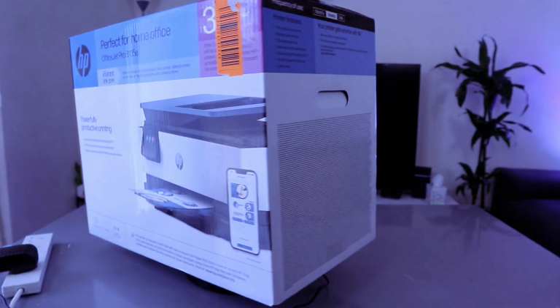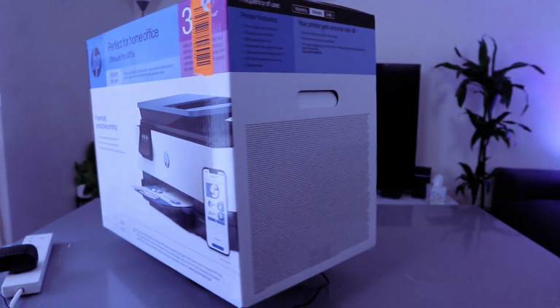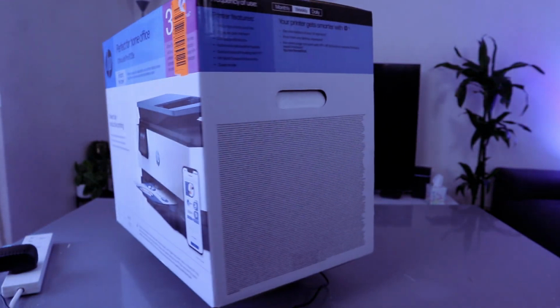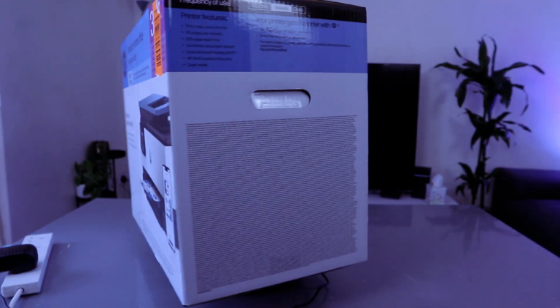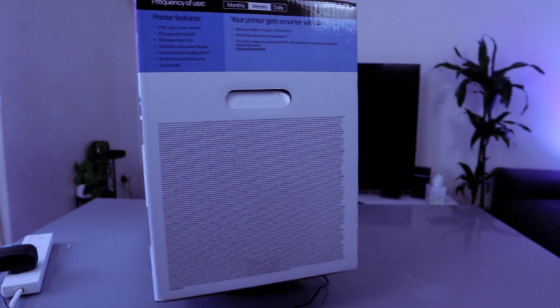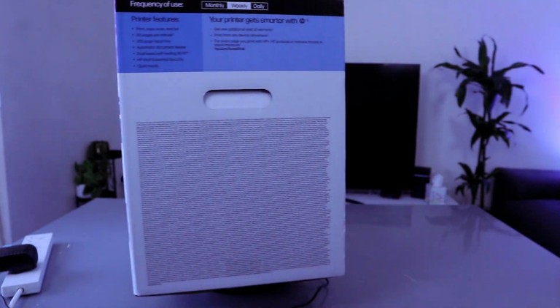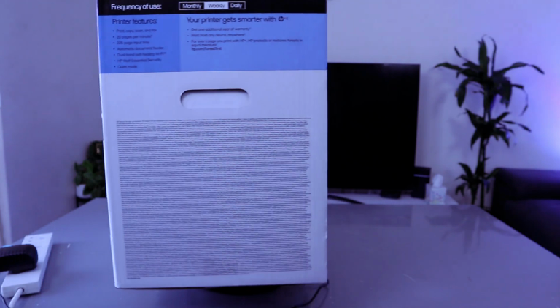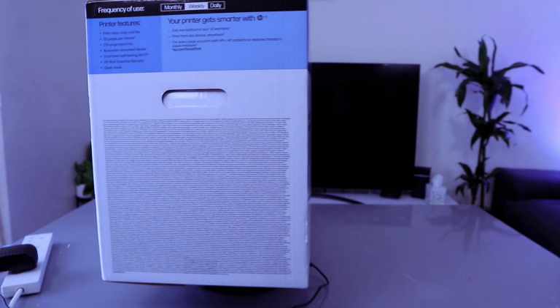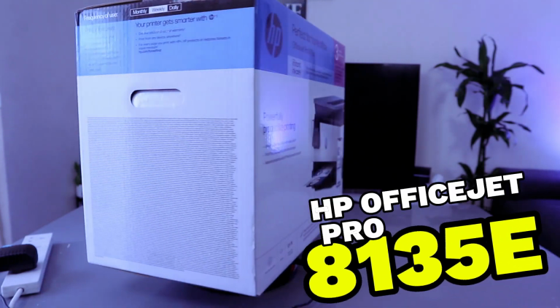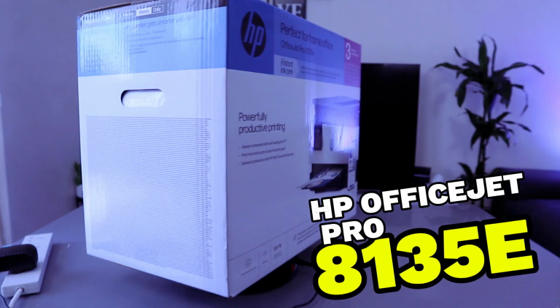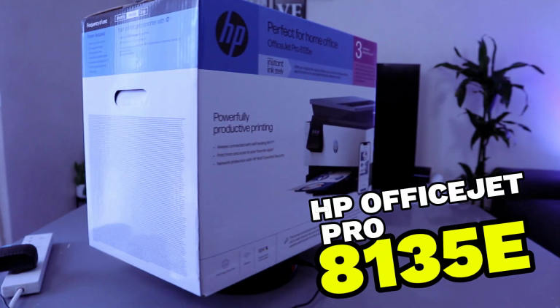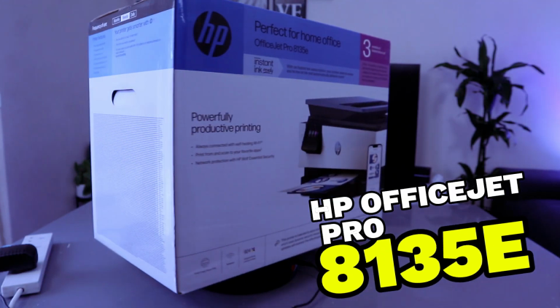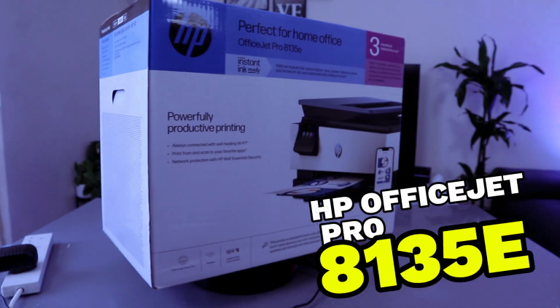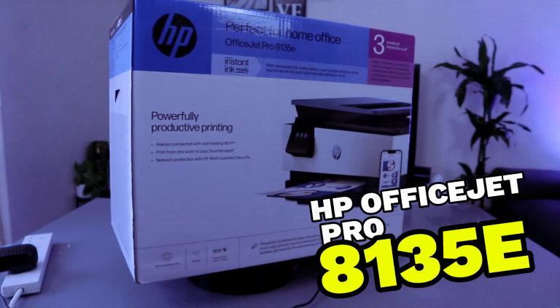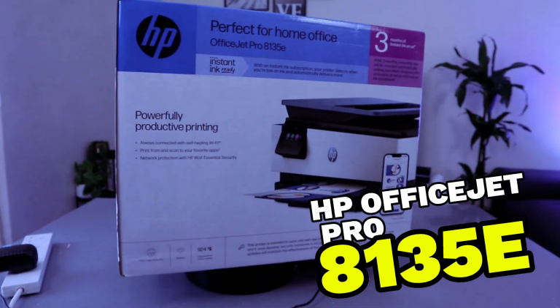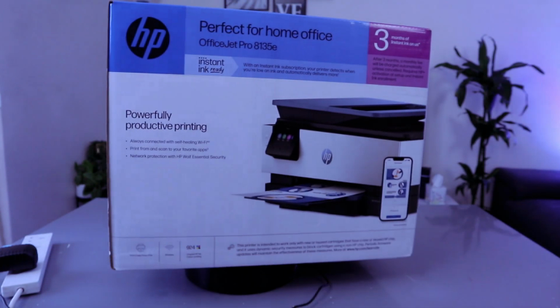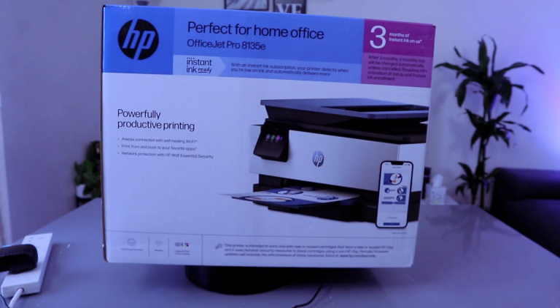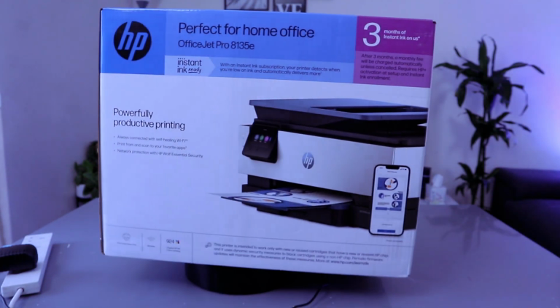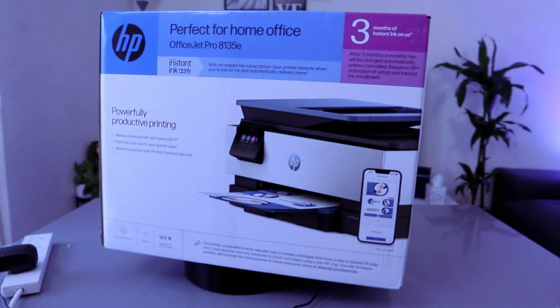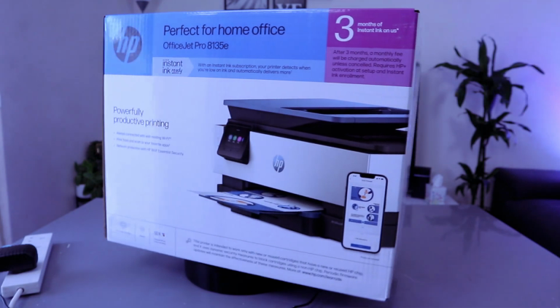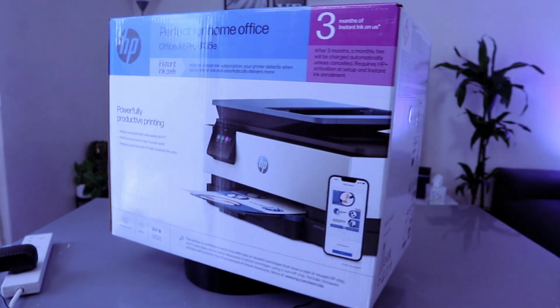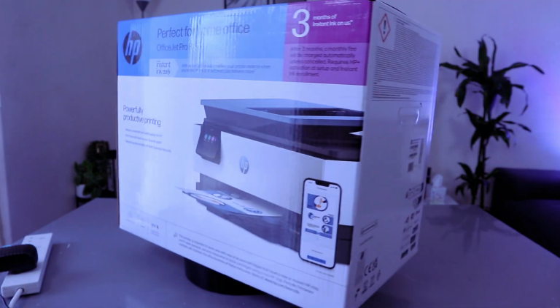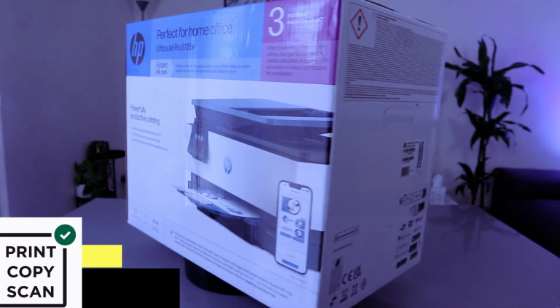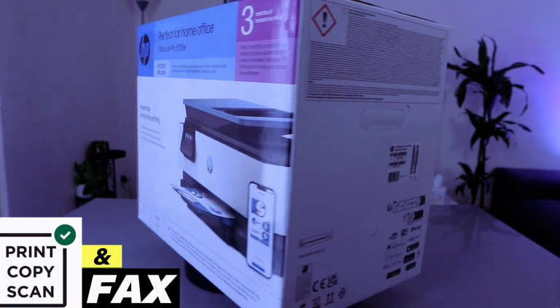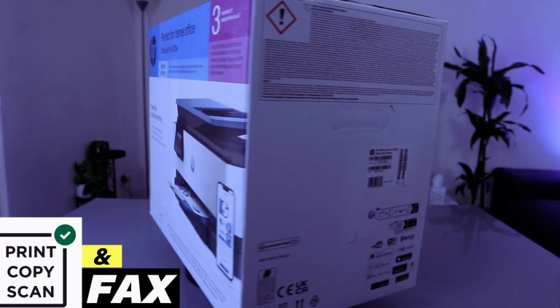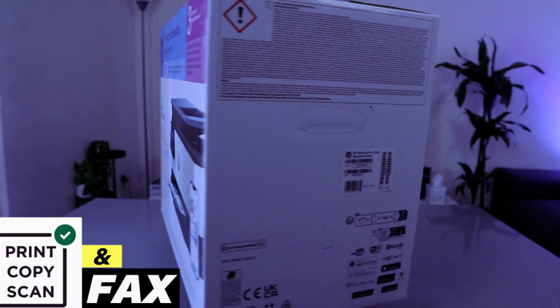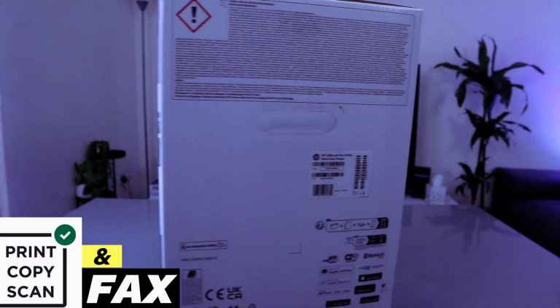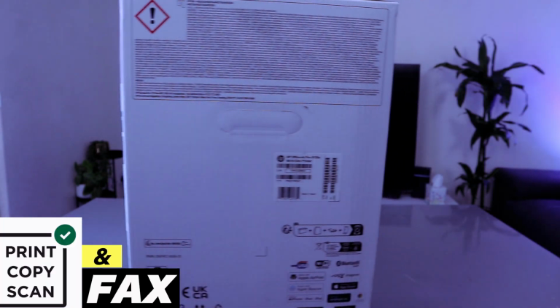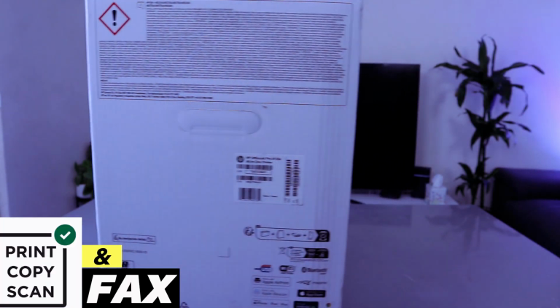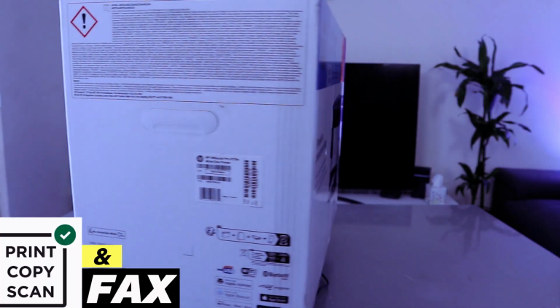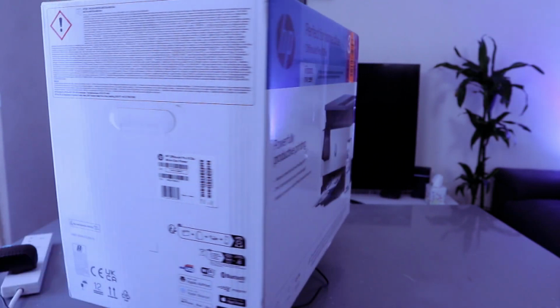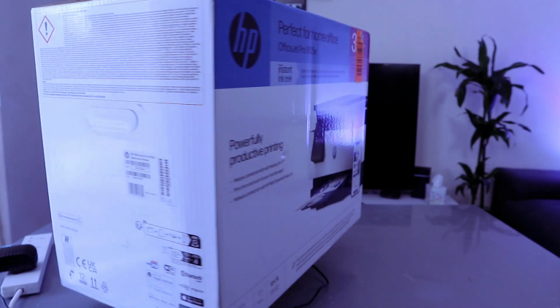This is the HP OfficeJet Pro H135E. This printer is a multifunctional printer. You can copy, scan, print and fax with this printer.